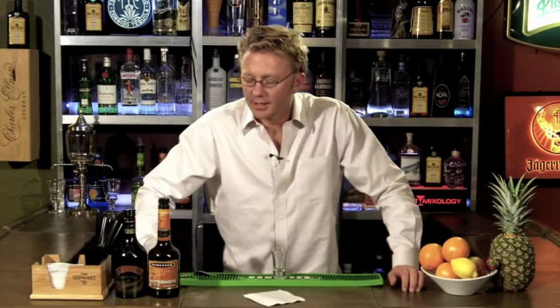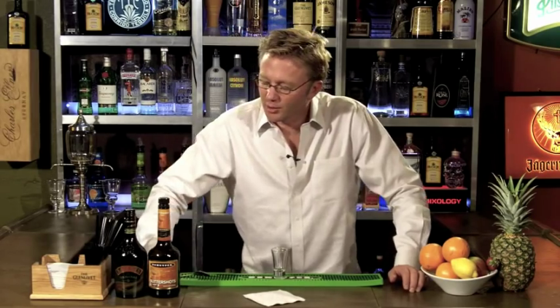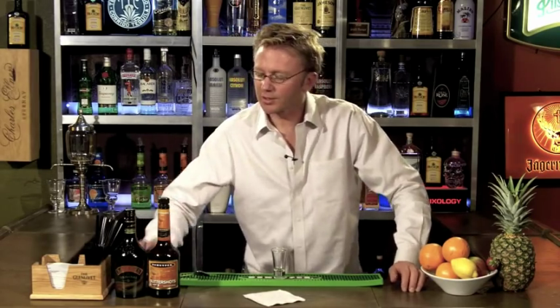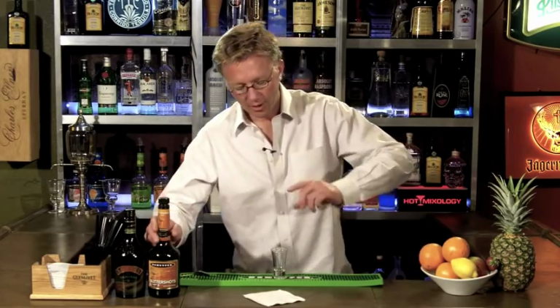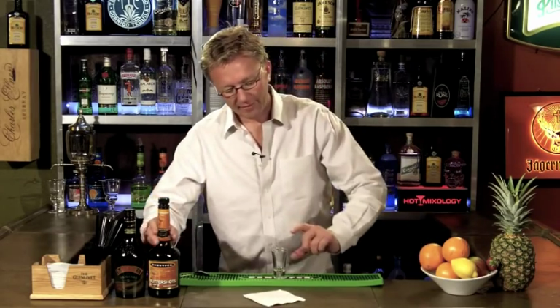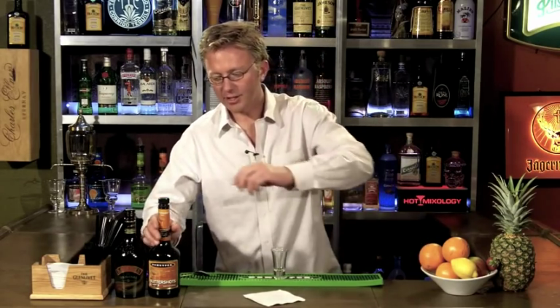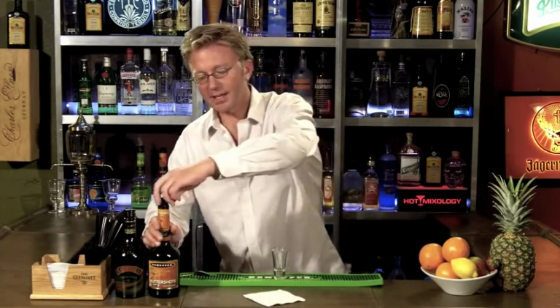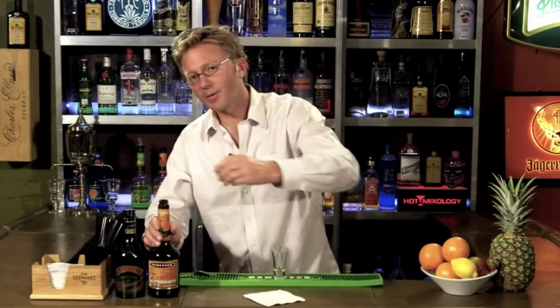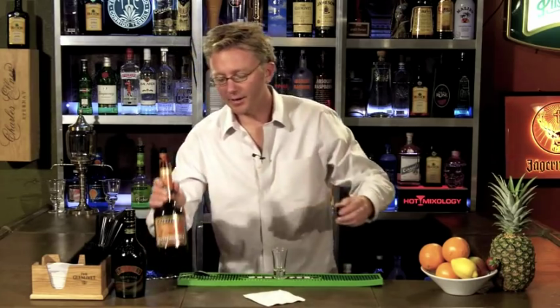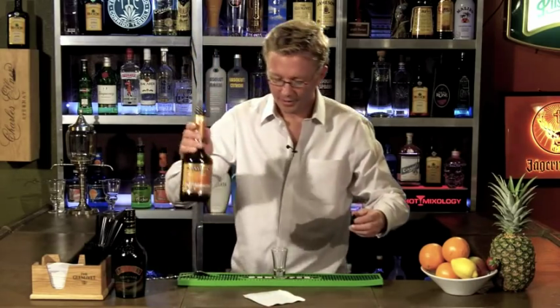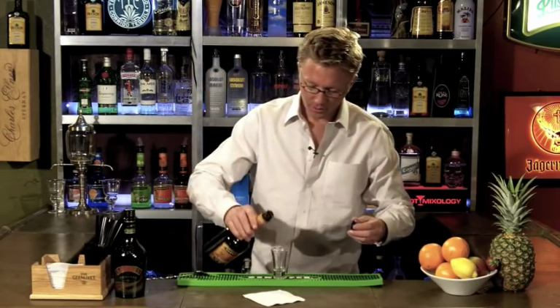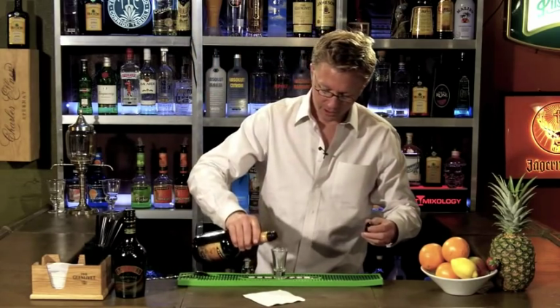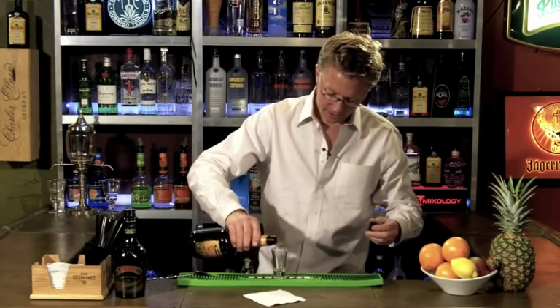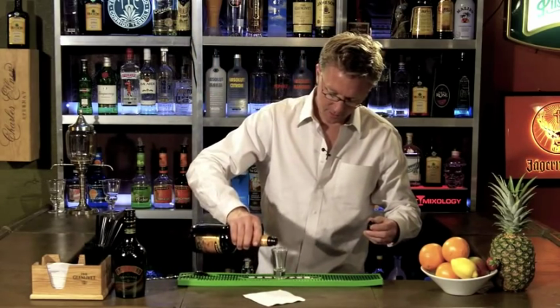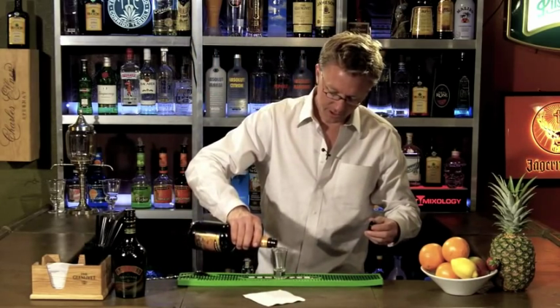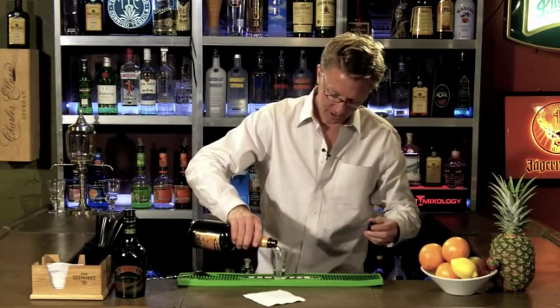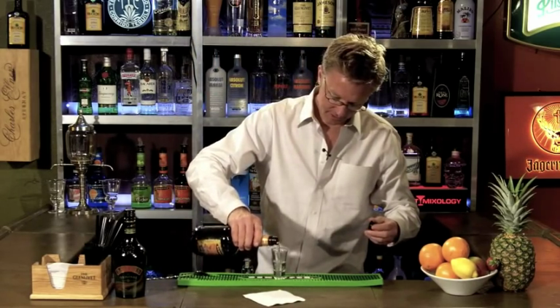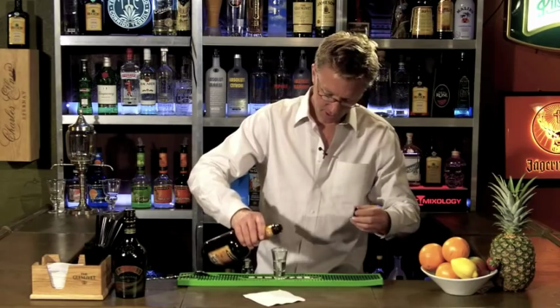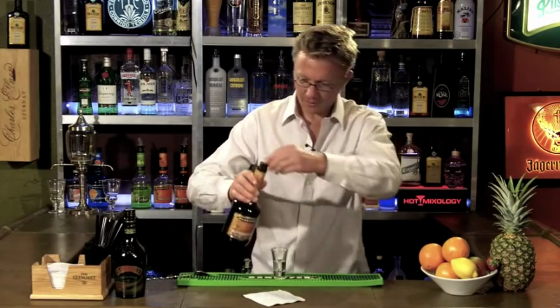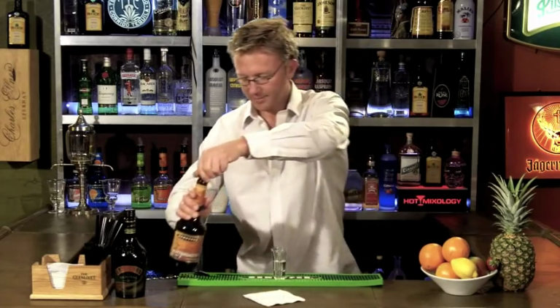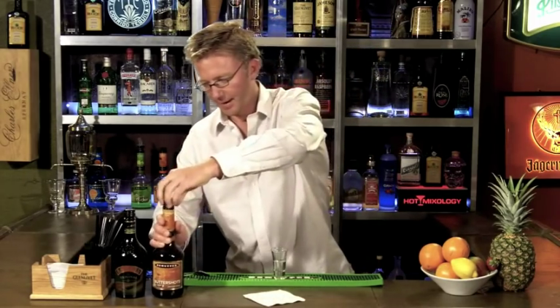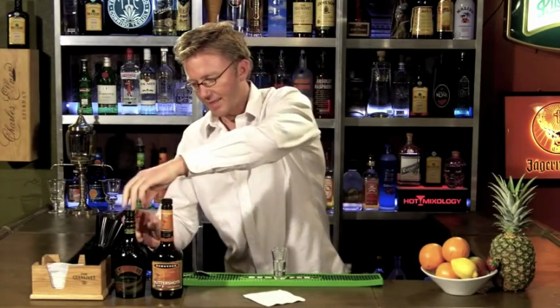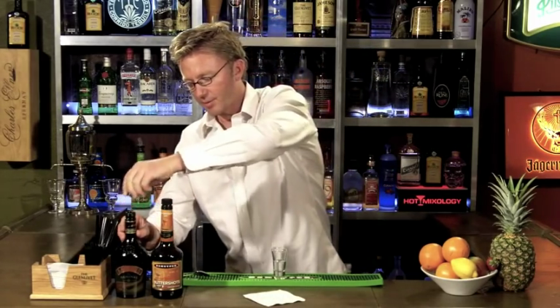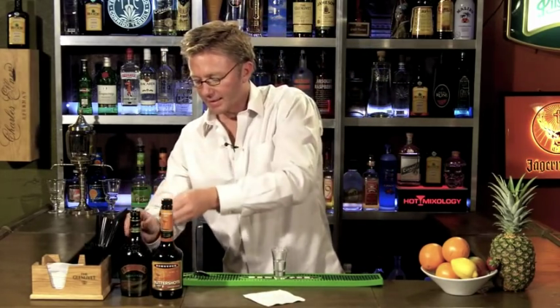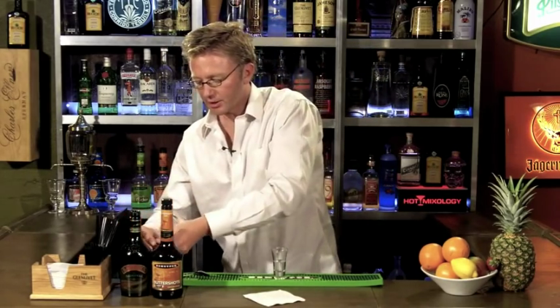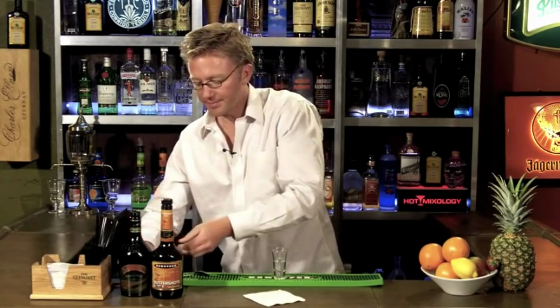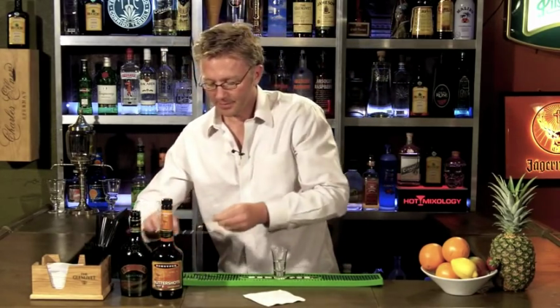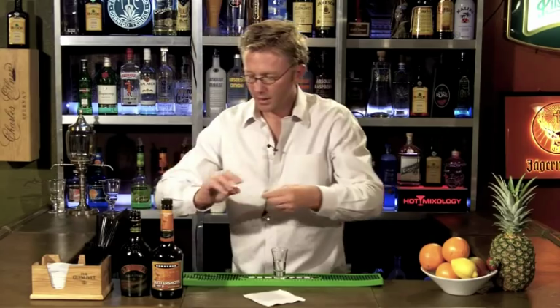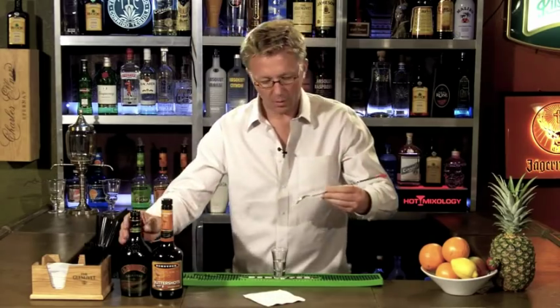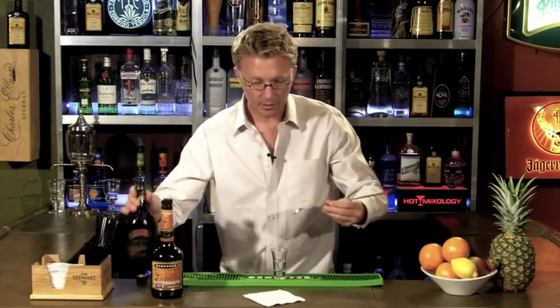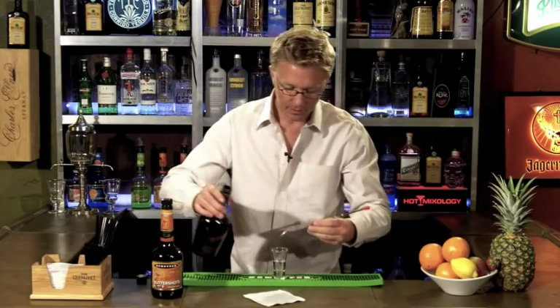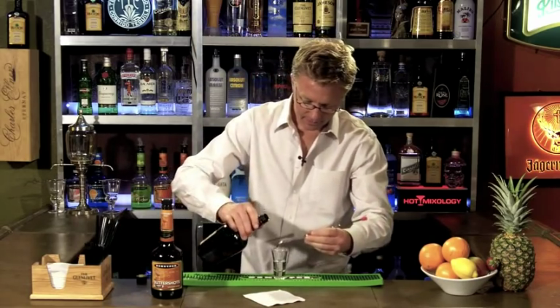It's just two liqueurs, so you're going to do half and half in a shot glass. Today we're going to layer it. Start with your butter shots, or butterscotch schnapps — just go halfway there. And then grab your Baileys Irish cream, or Irish cream, but we're using Baileys today.